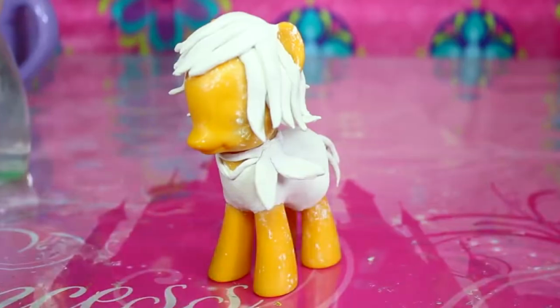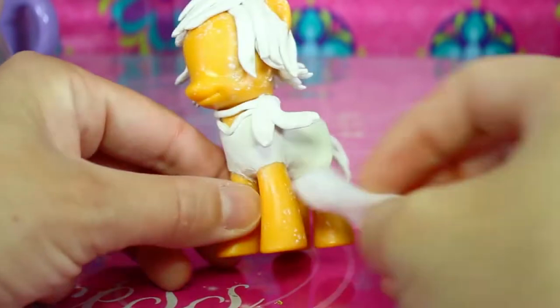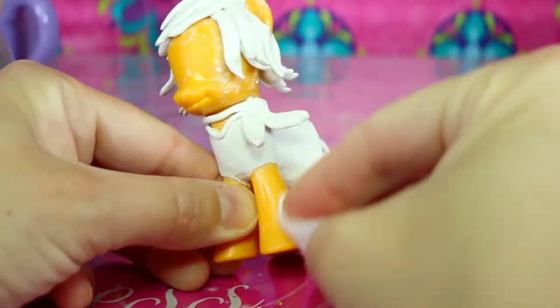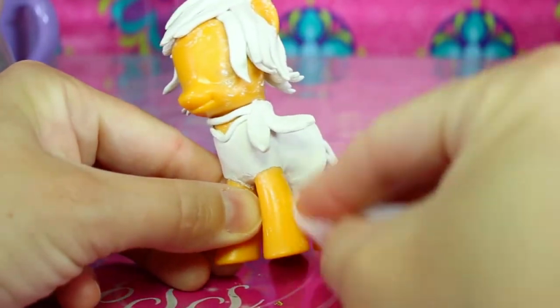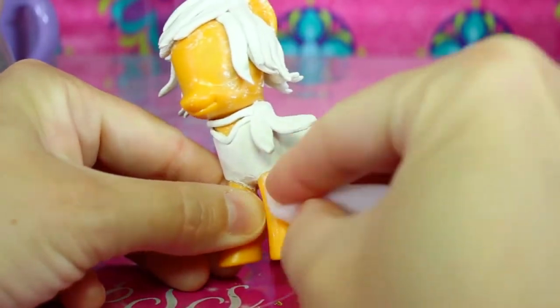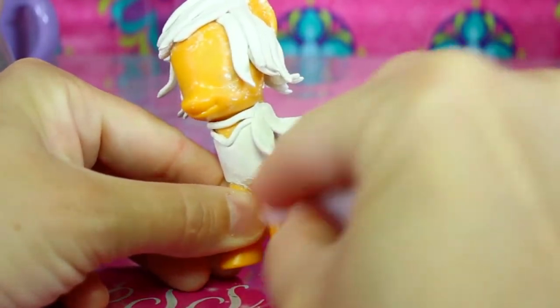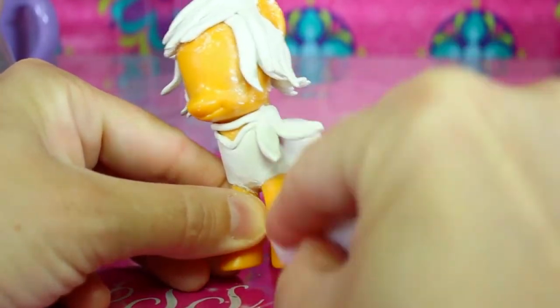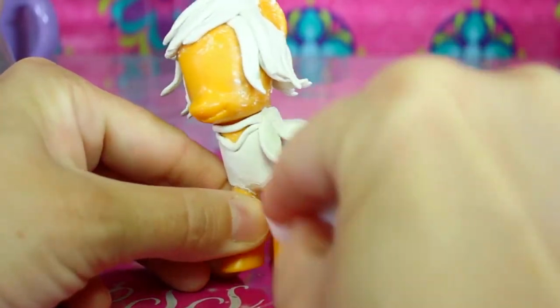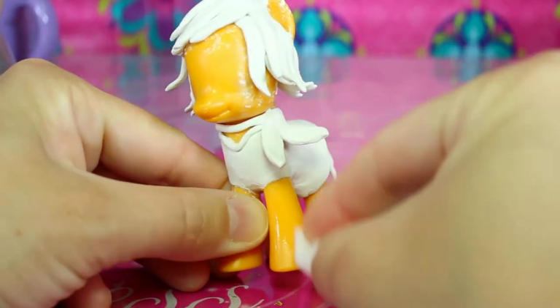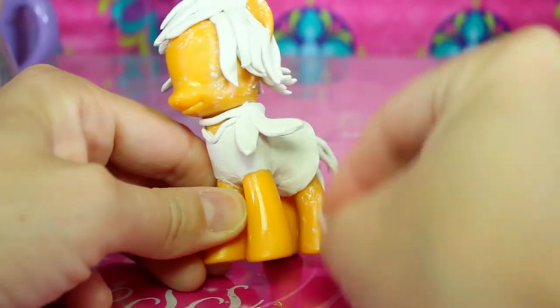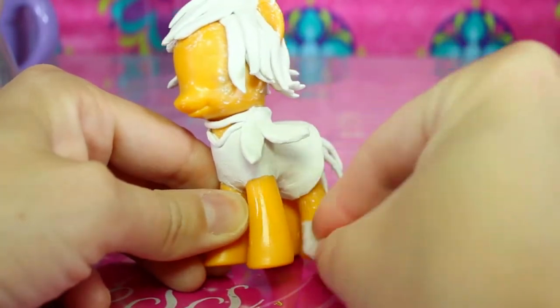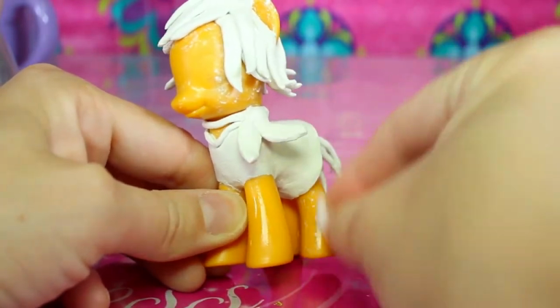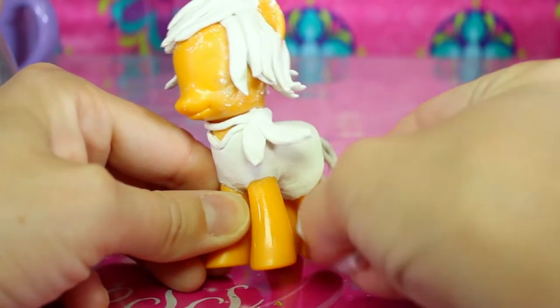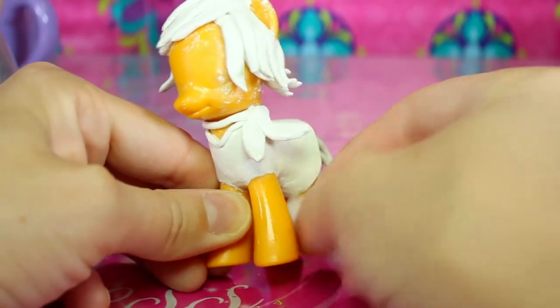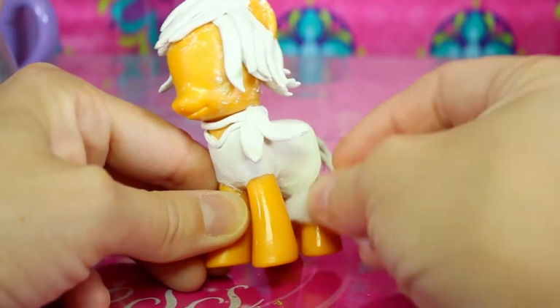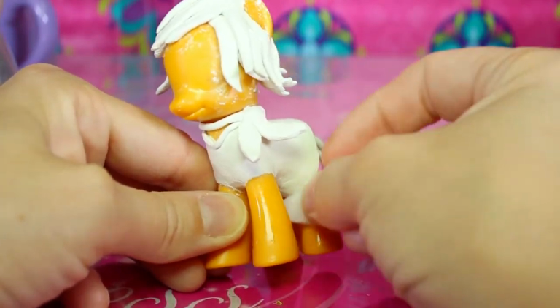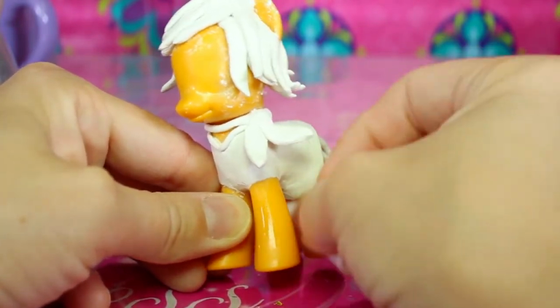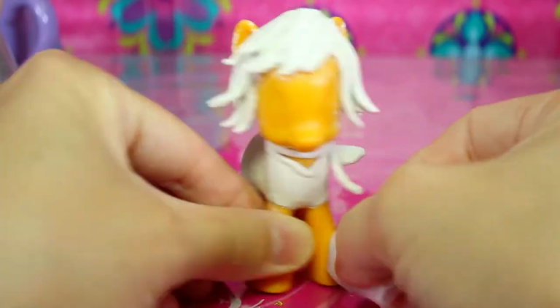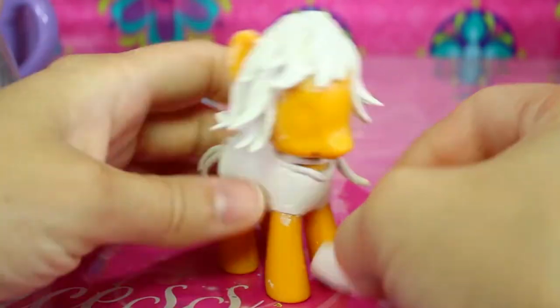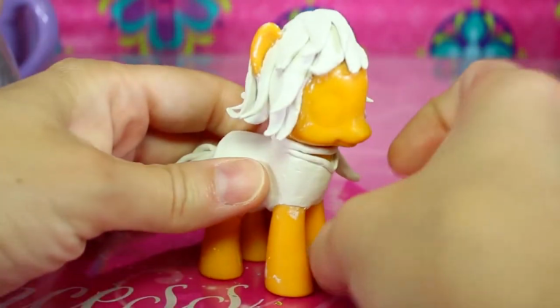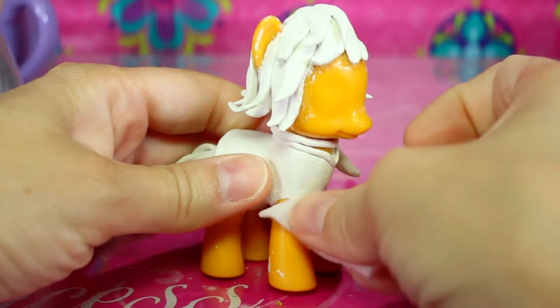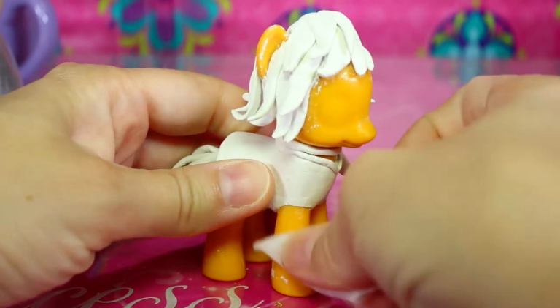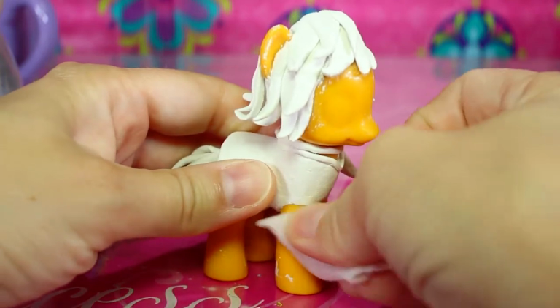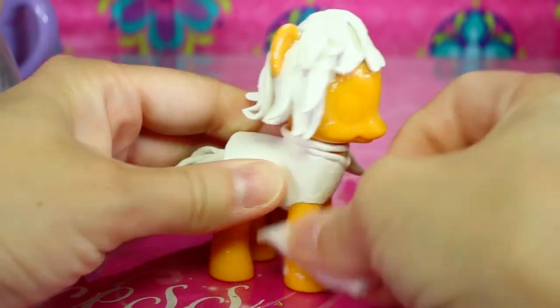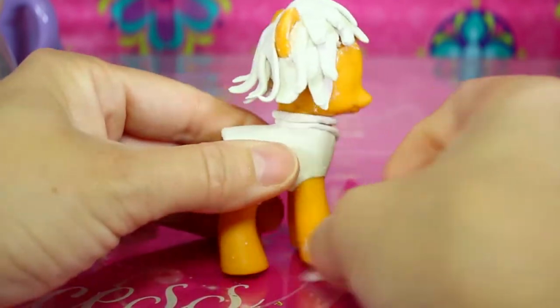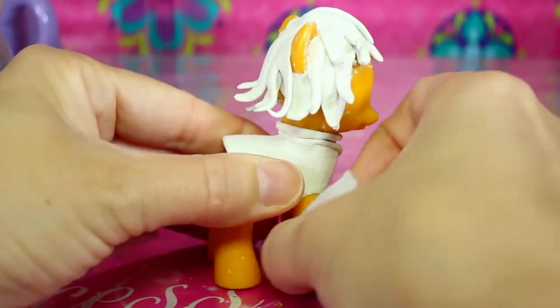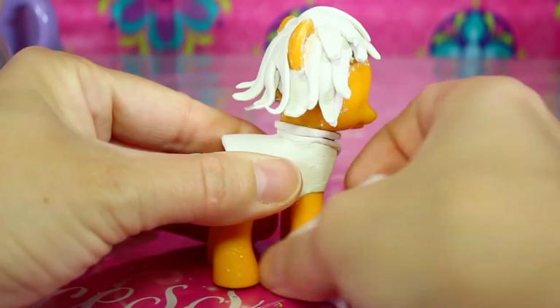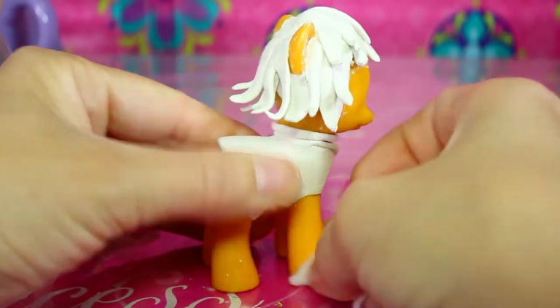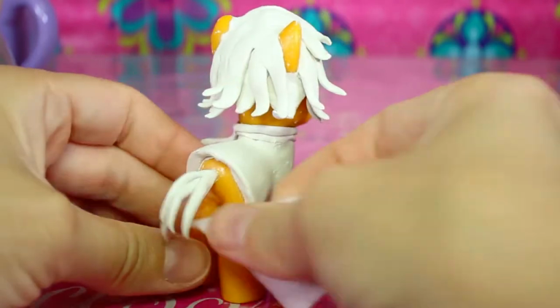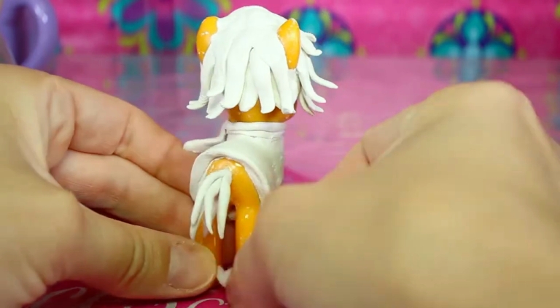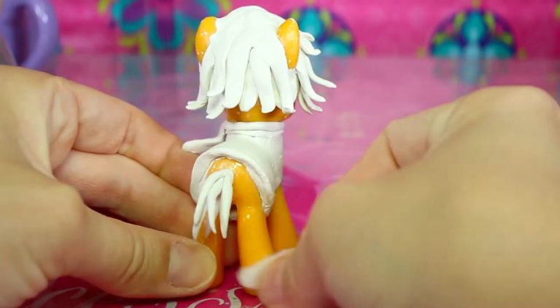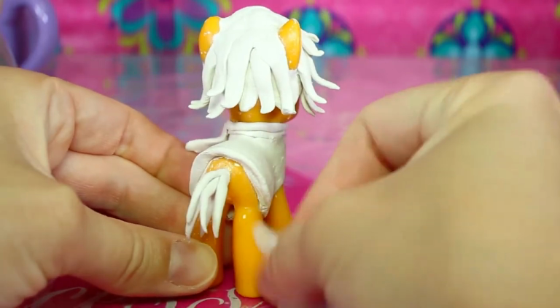If your pony has clay in places you don't want it to be, you can use a wet cloth and it comes off really easily. I'm just using a scrap piece of felt here.